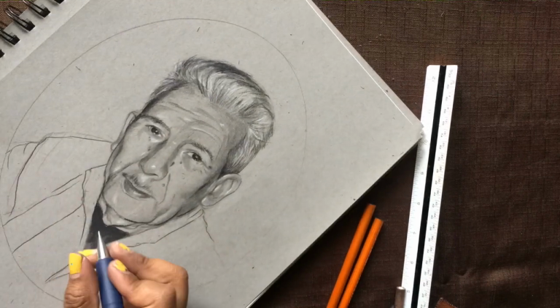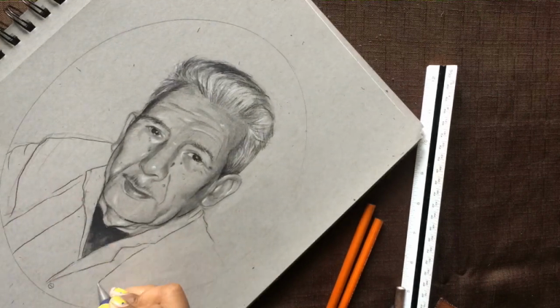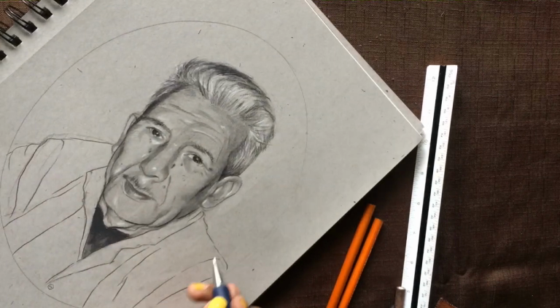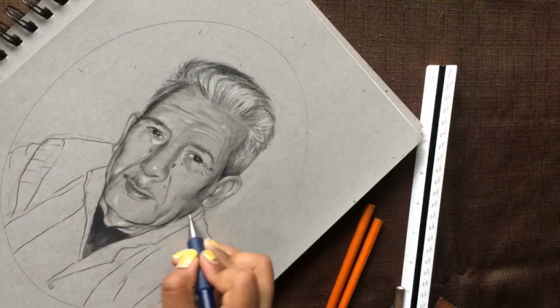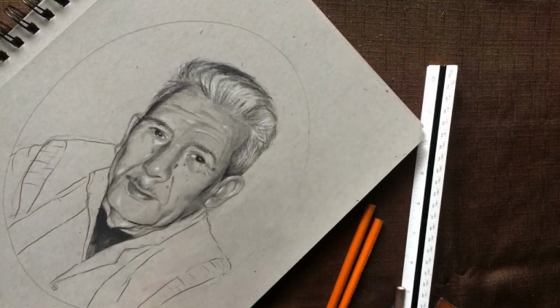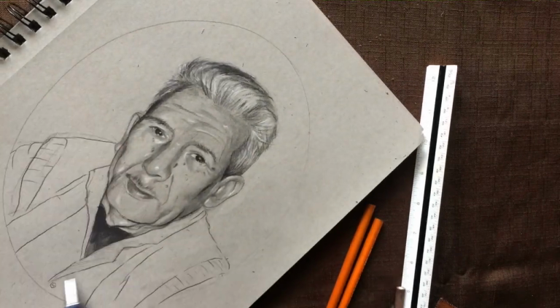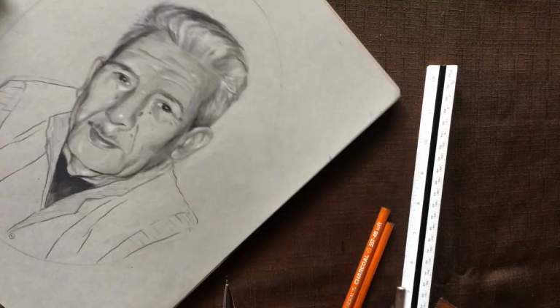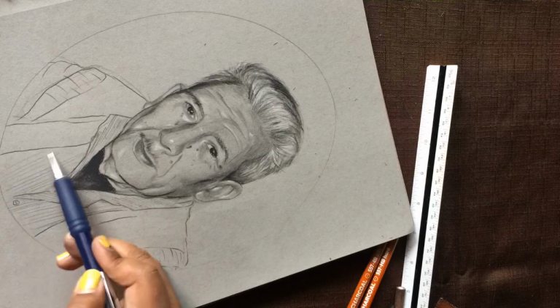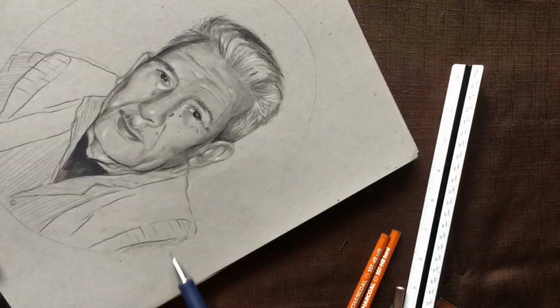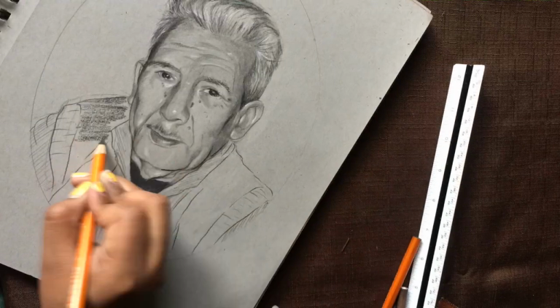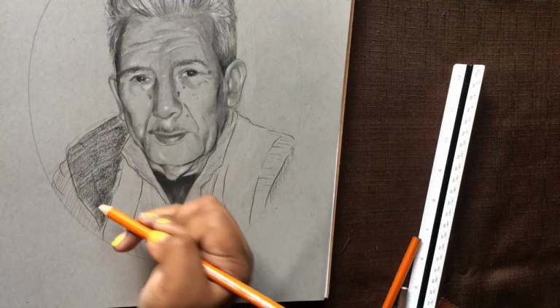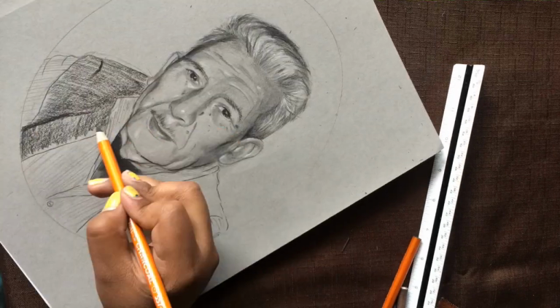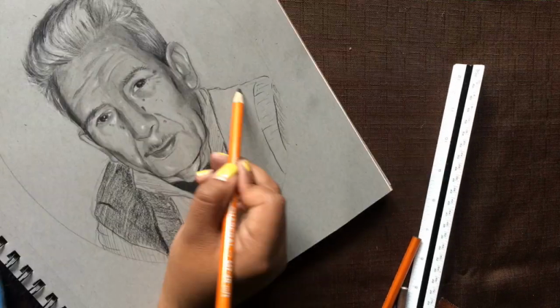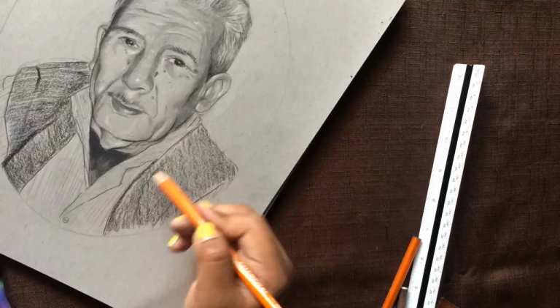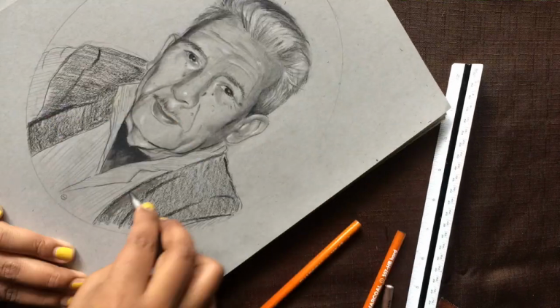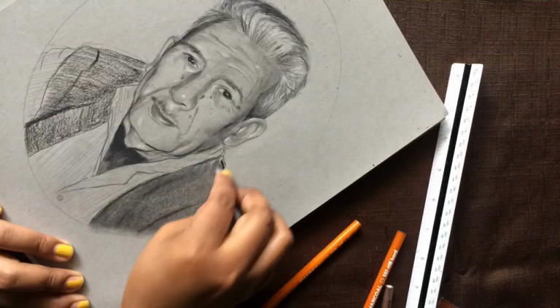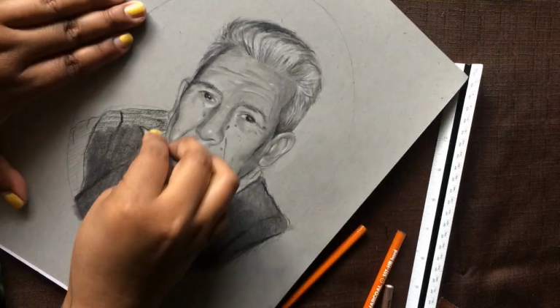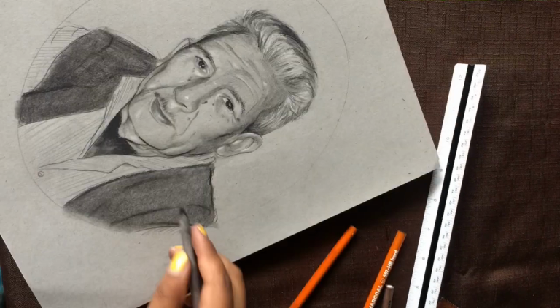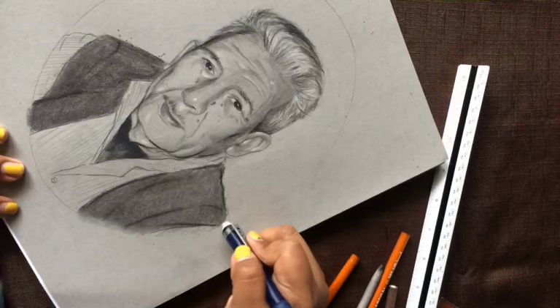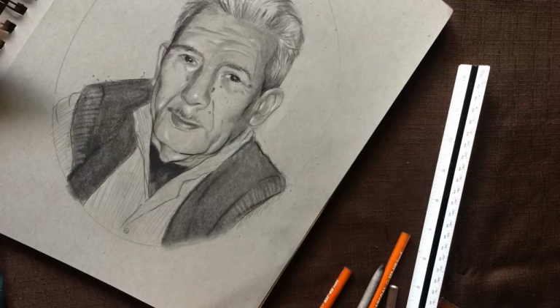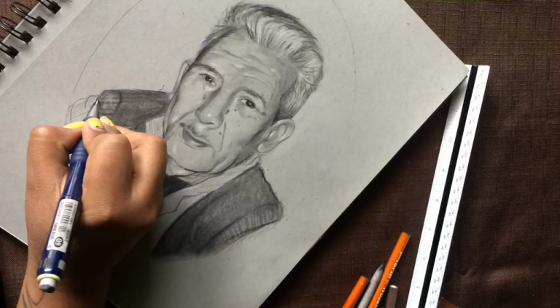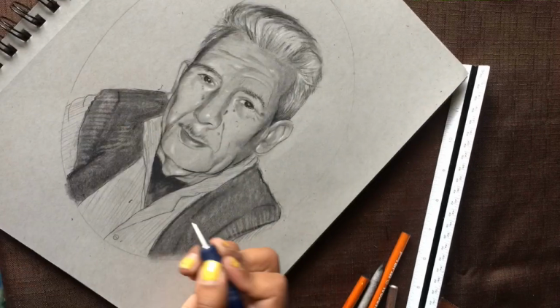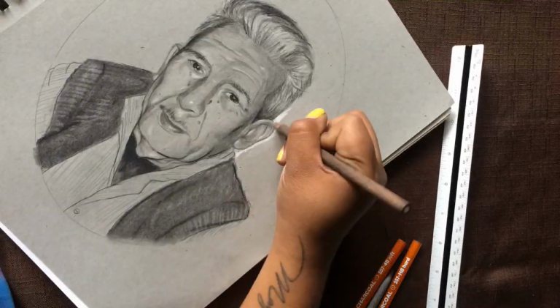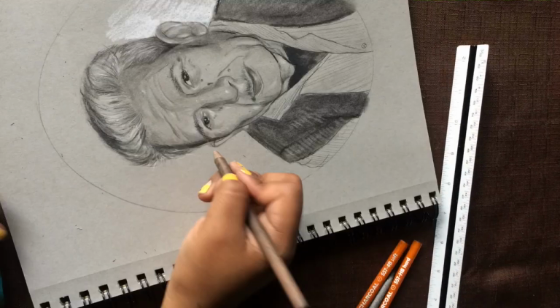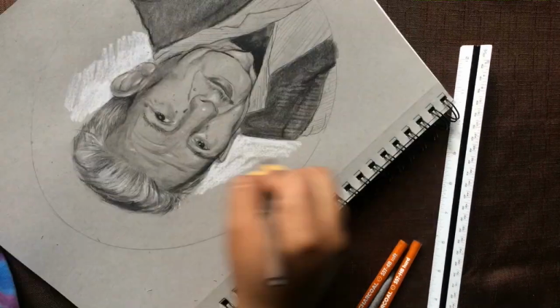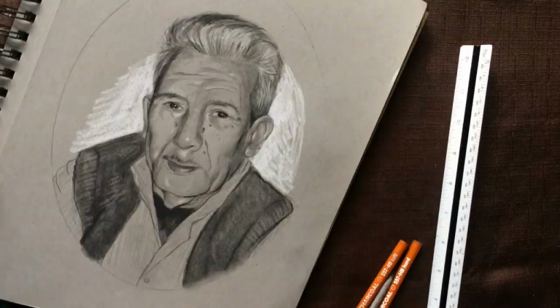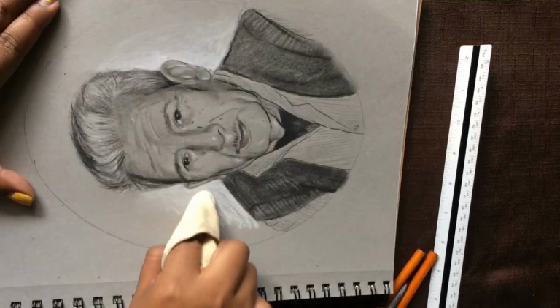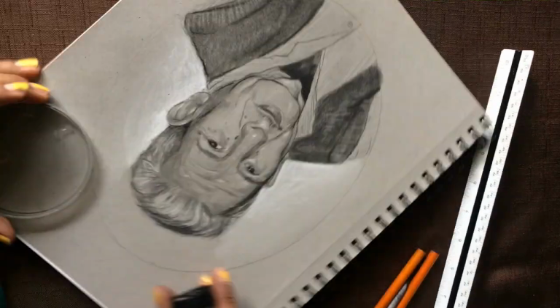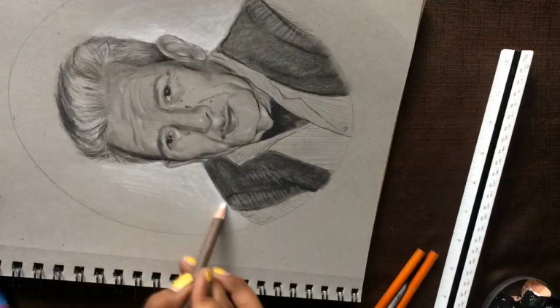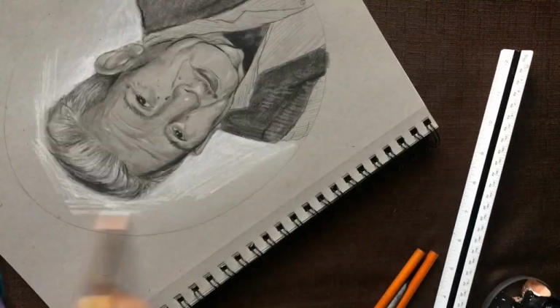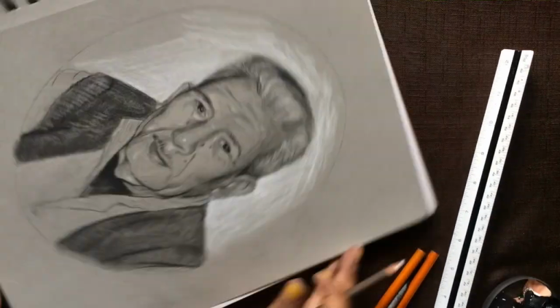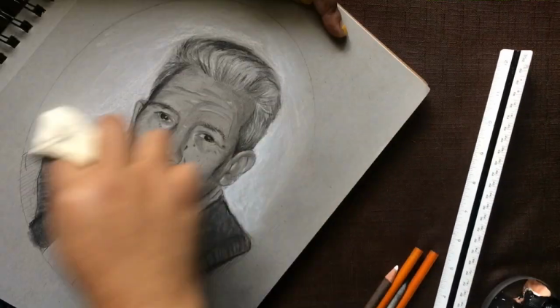For the background I'll be using white charcoal, especially because I'm using toned paper, so that'll make my drawing stand out more. After that I'll be trimming the edges of my paper, framing it, and it should be all done.